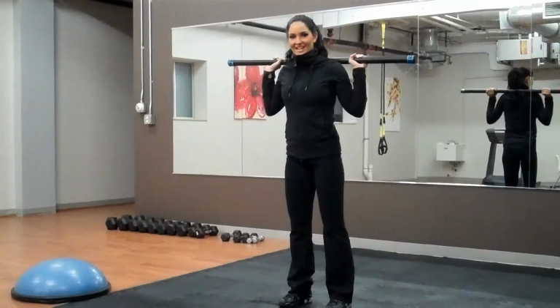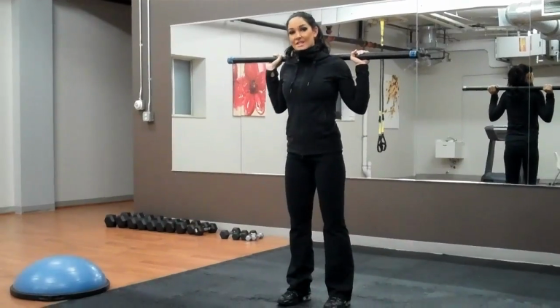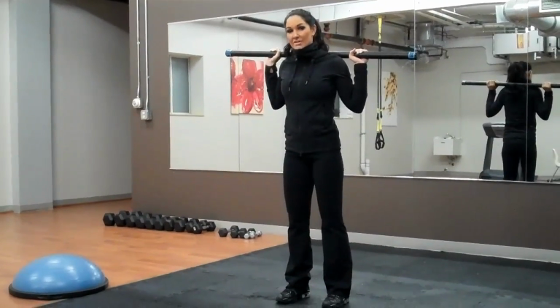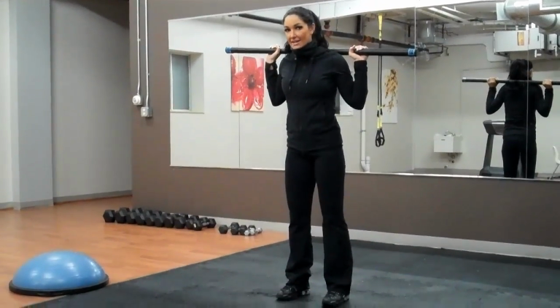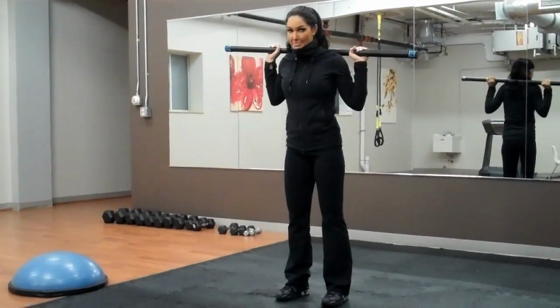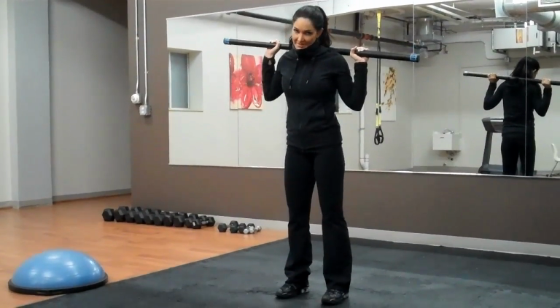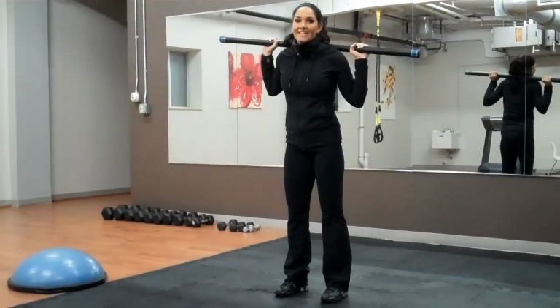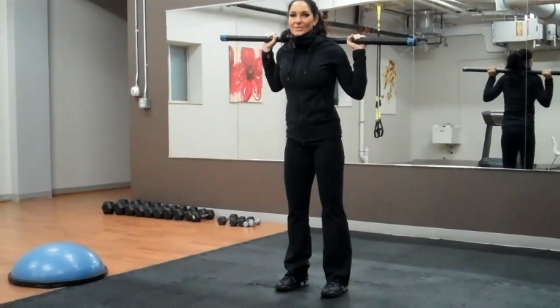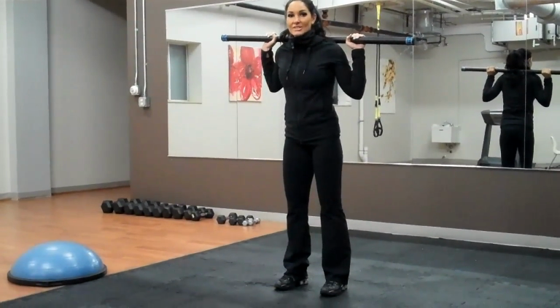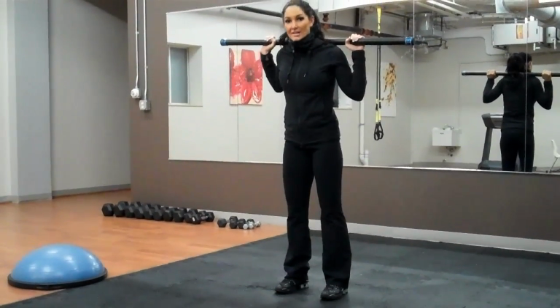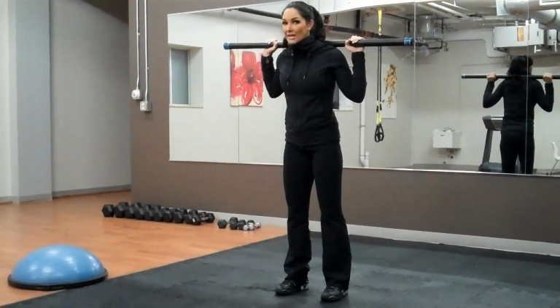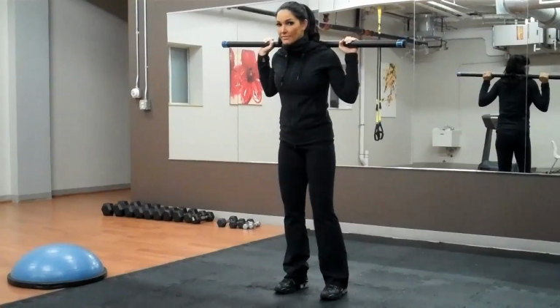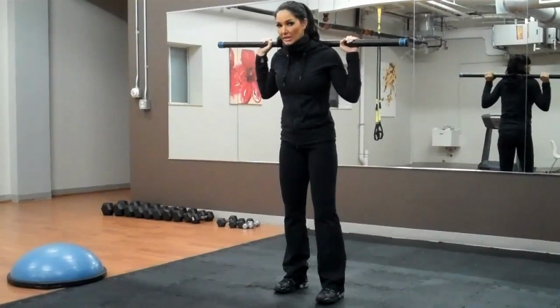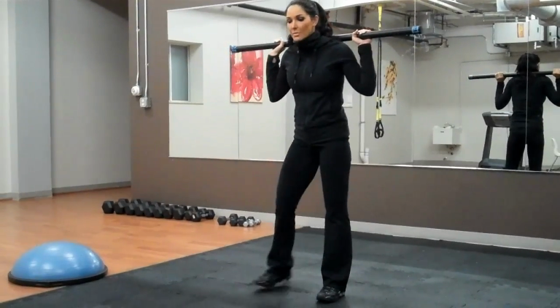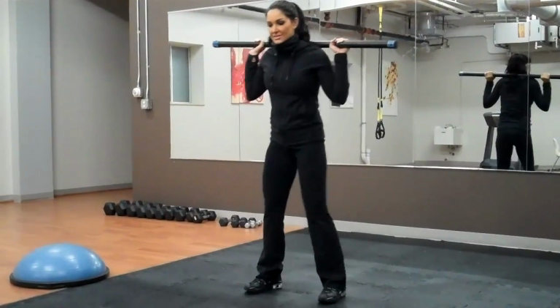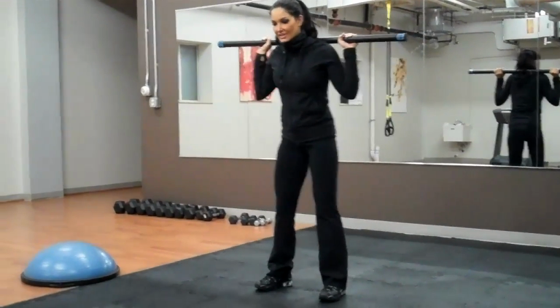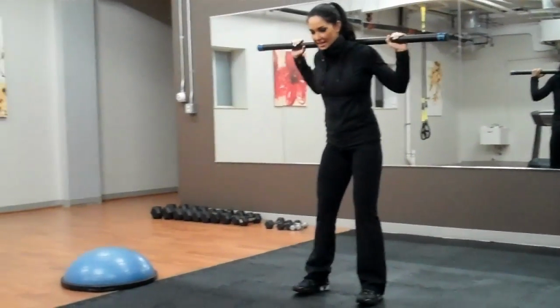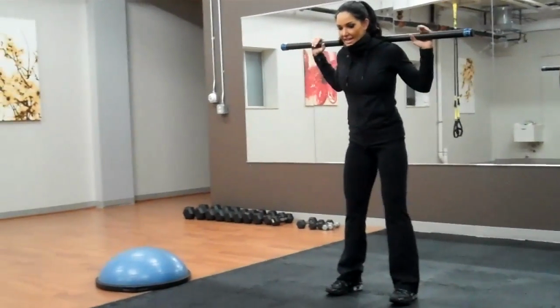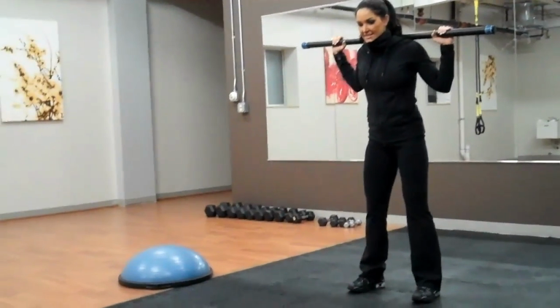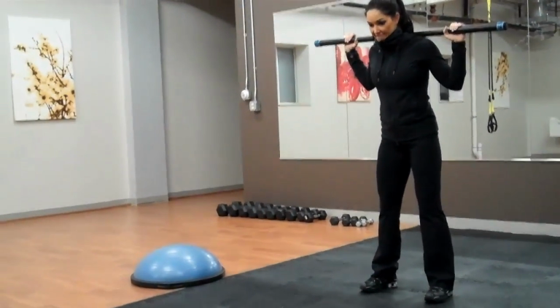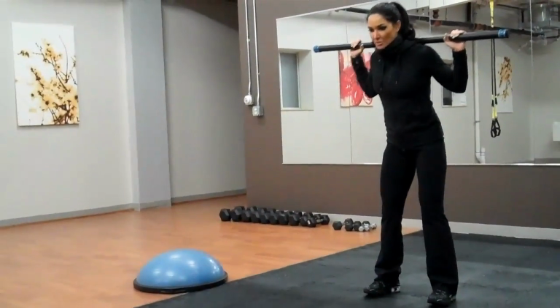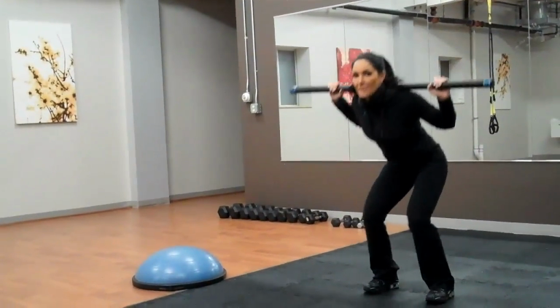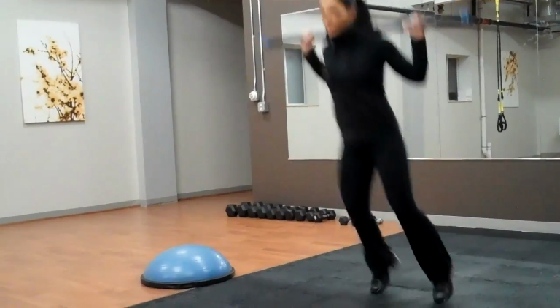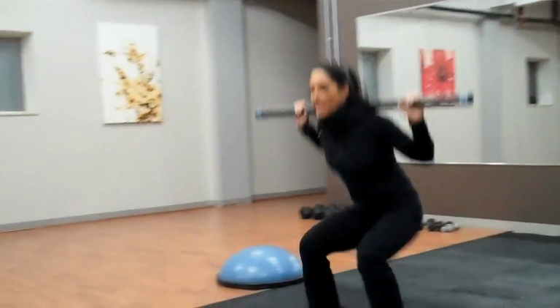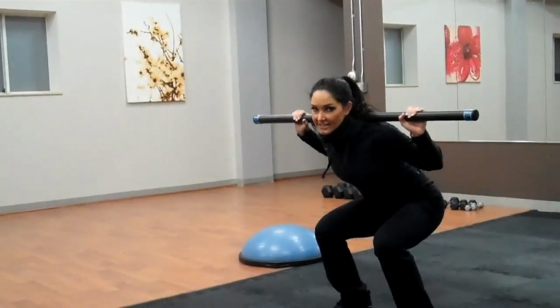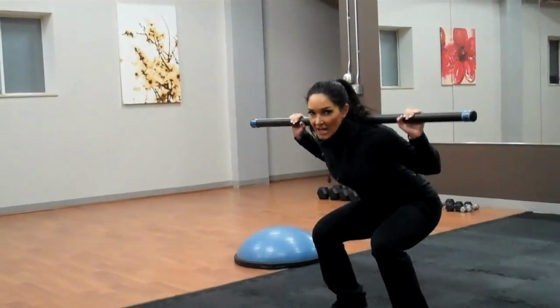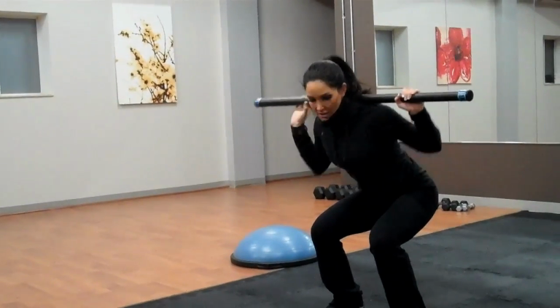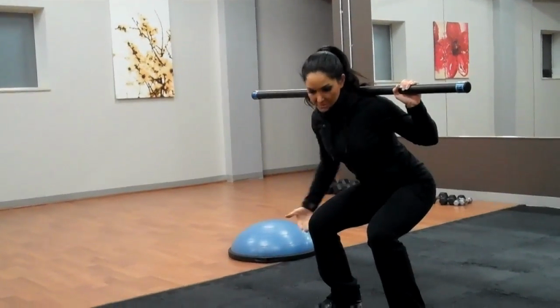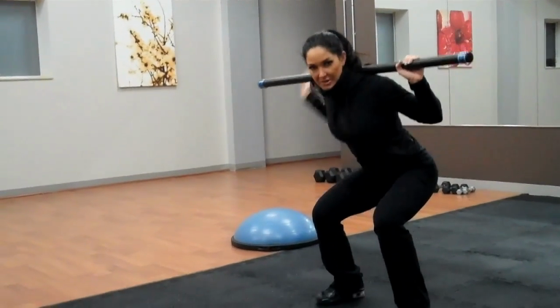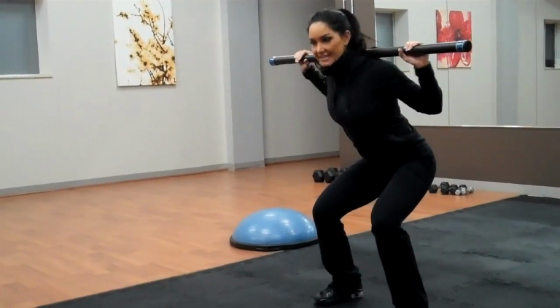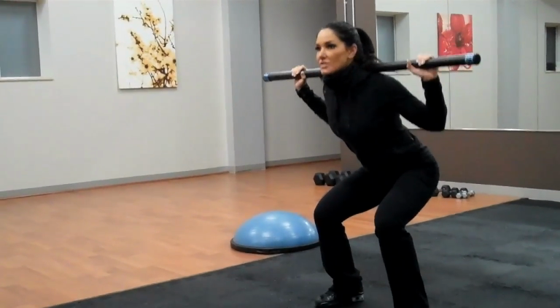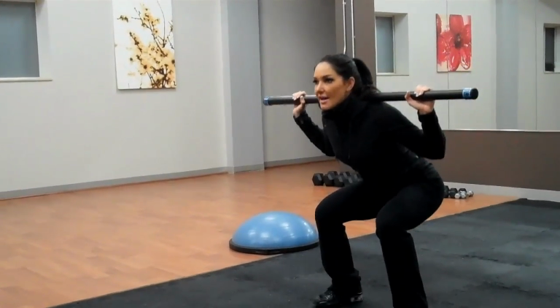This is the barbell squat hop sequence. You're going to do one squat jump forward — nice and far. Absorb the shock with your knees, keep your chest up.